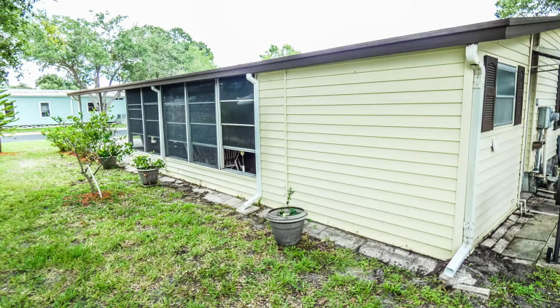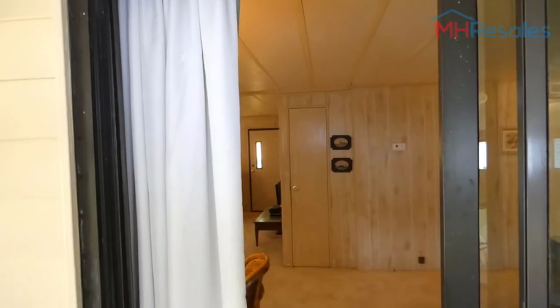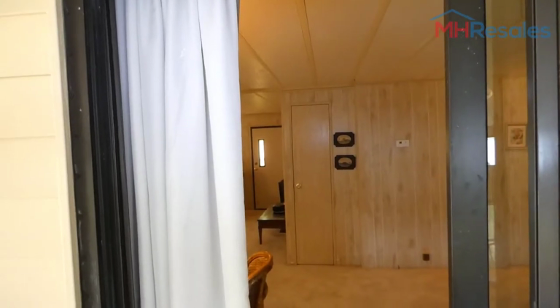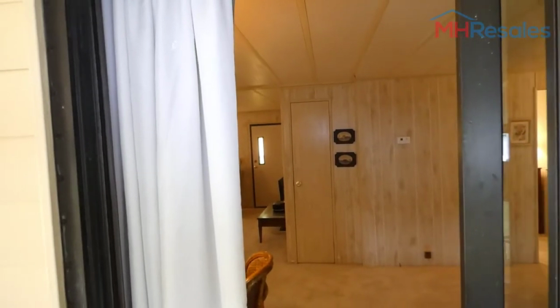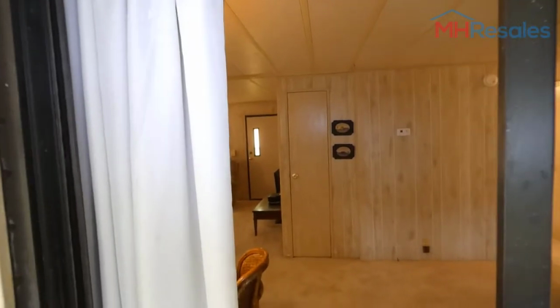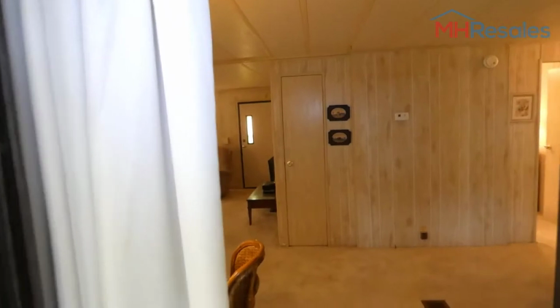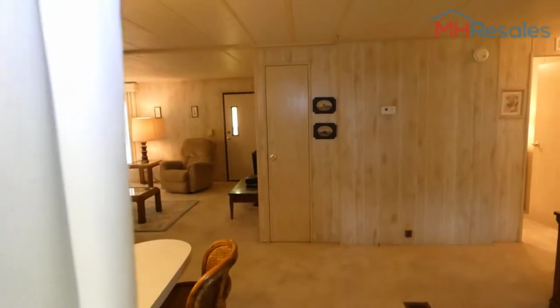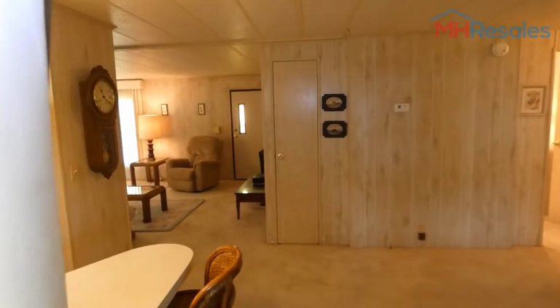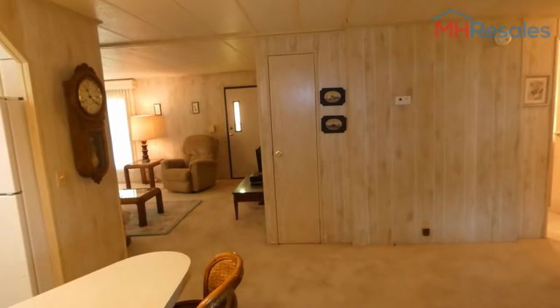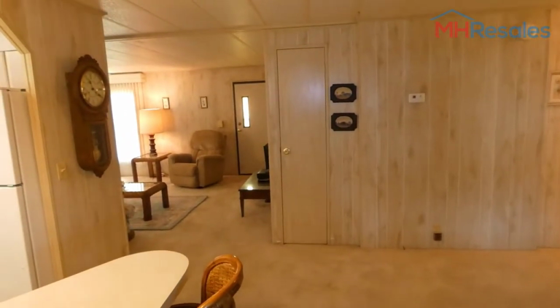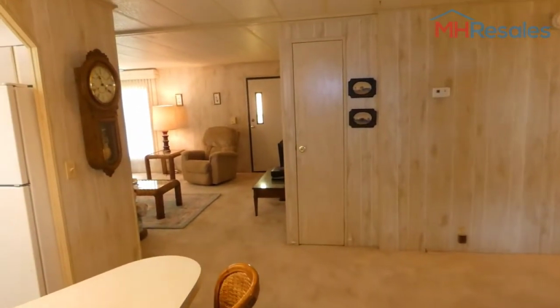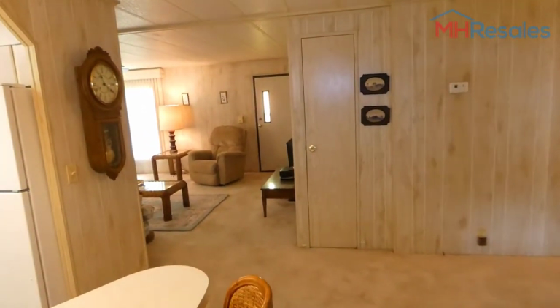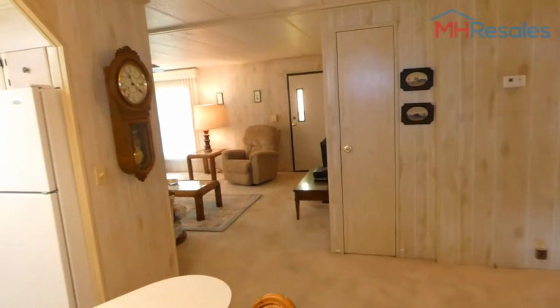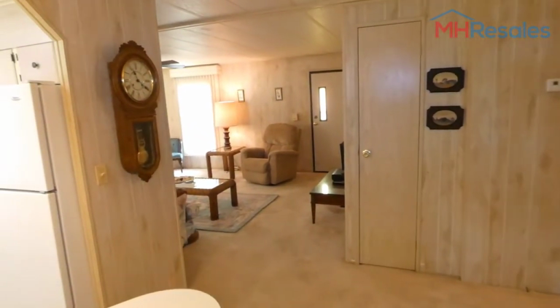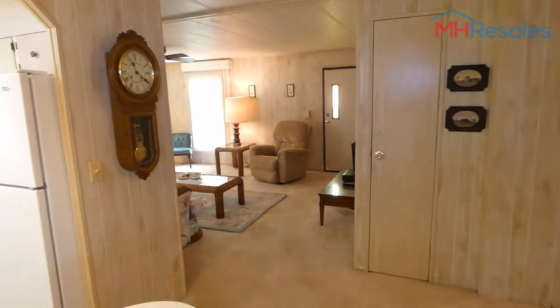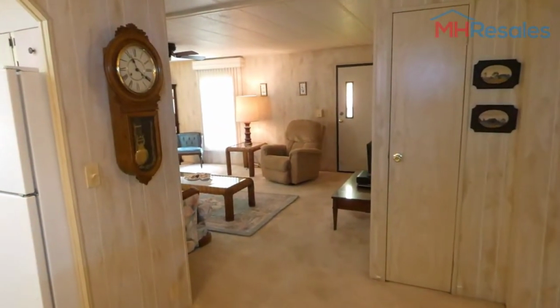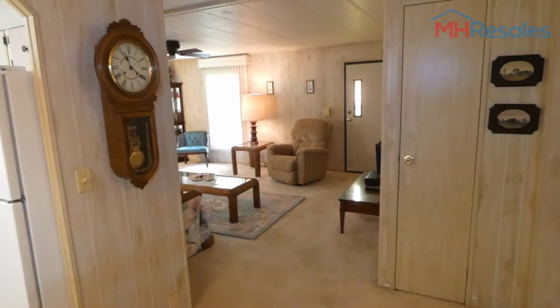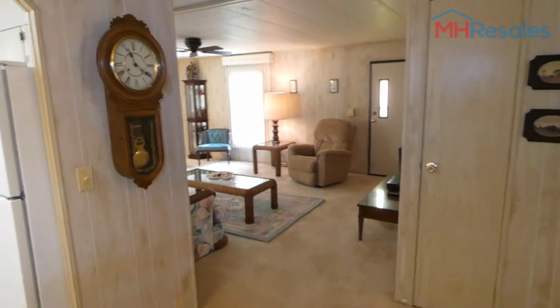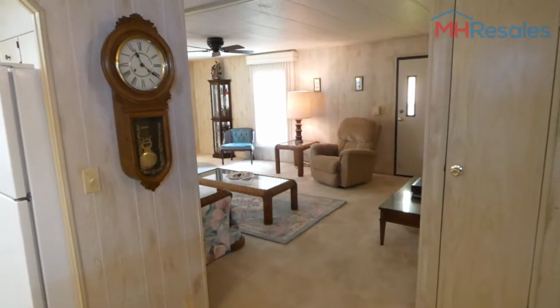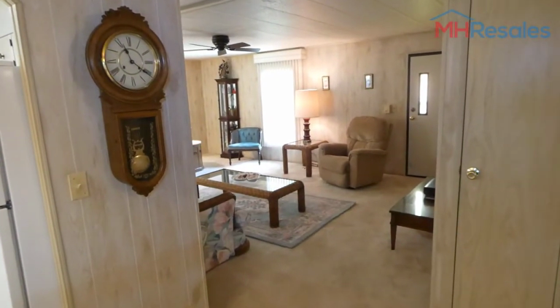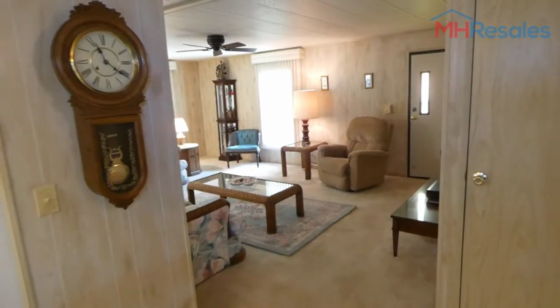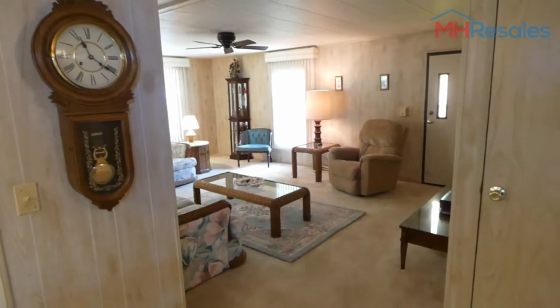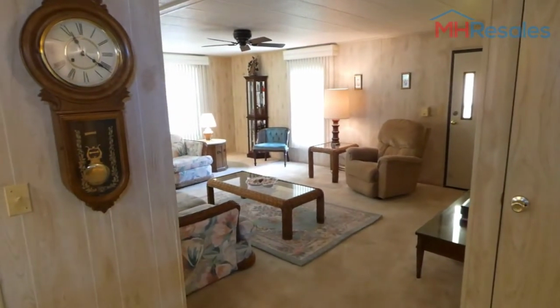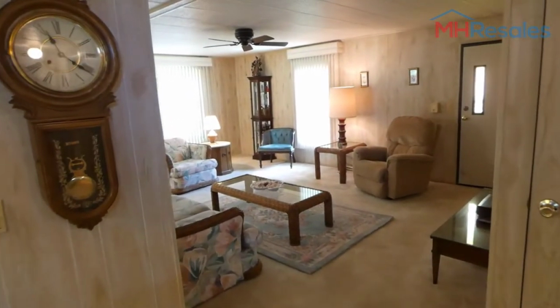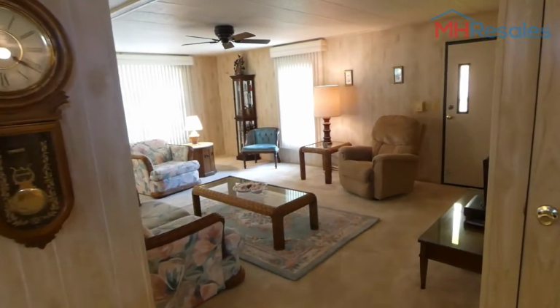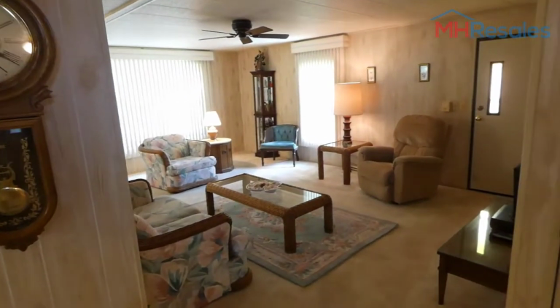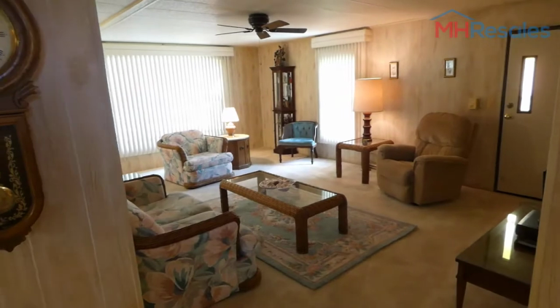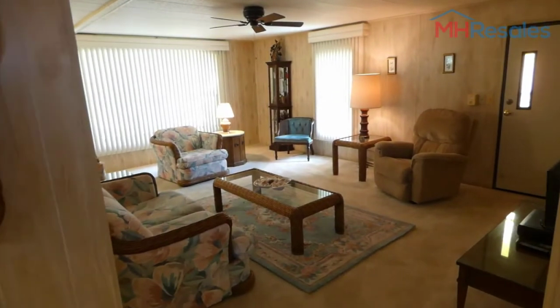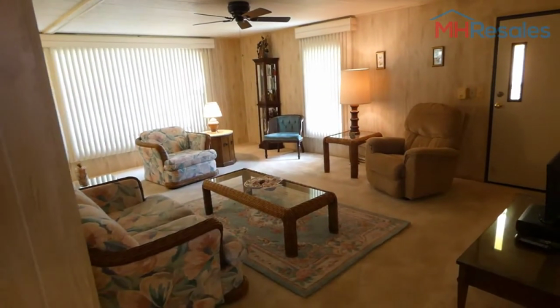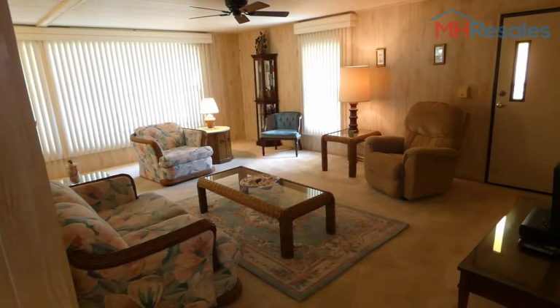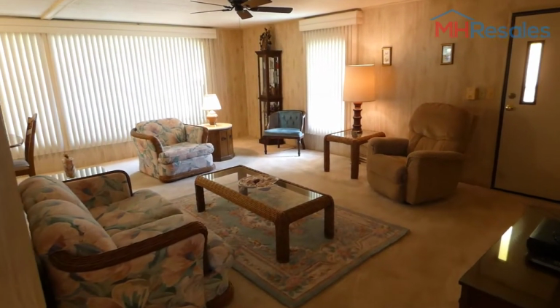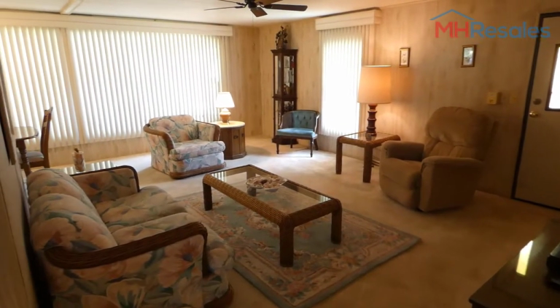This home is located at 12,100 Seminole Boulevard, Lot 323, Caribbean Isle. Caribbean Isle is a resident owned and land lease community in Largo. This home is on a land lease lot.